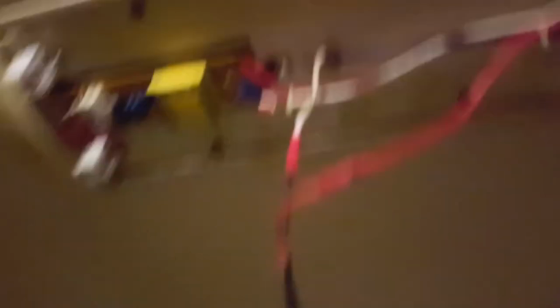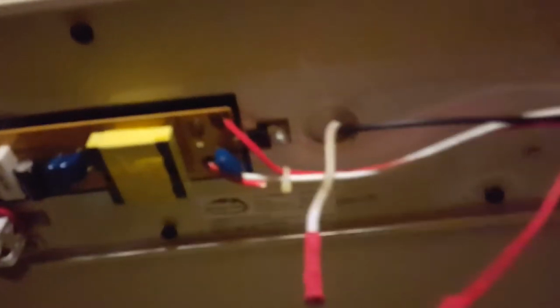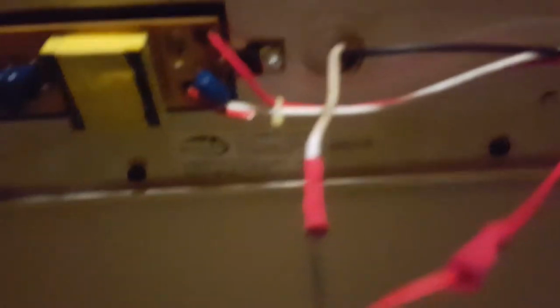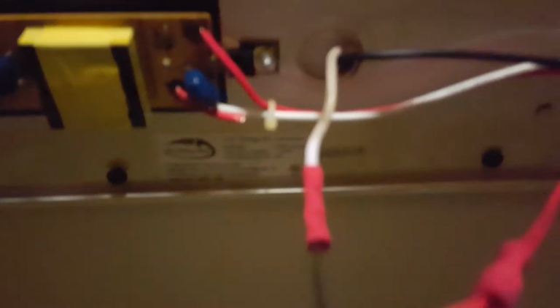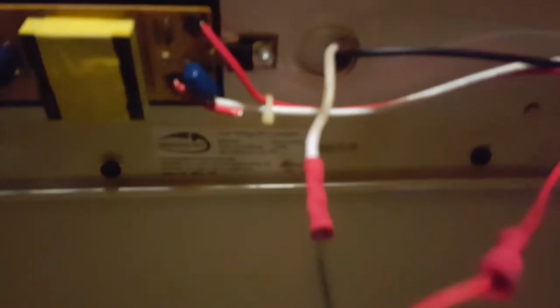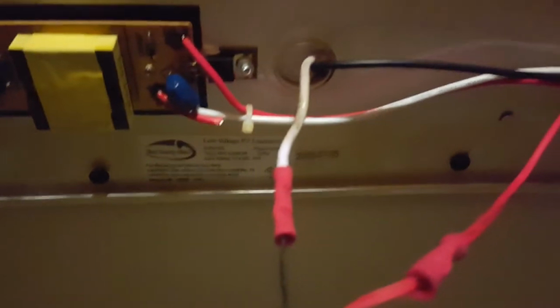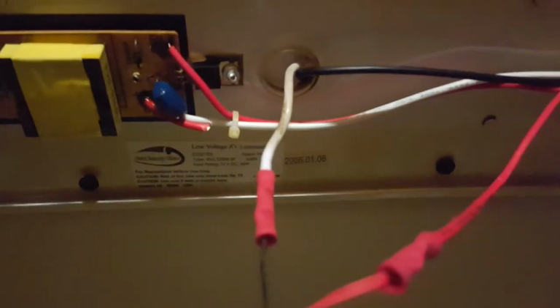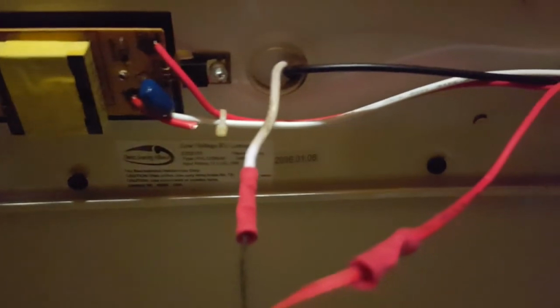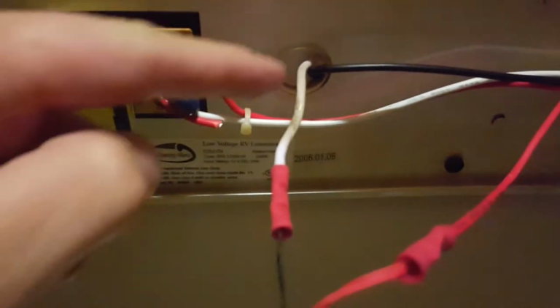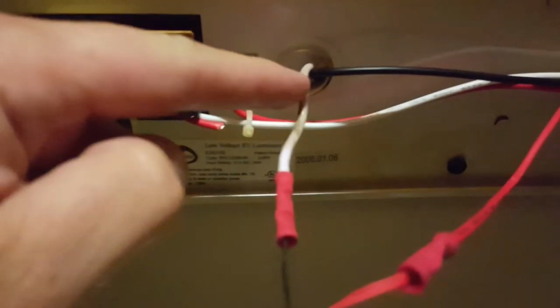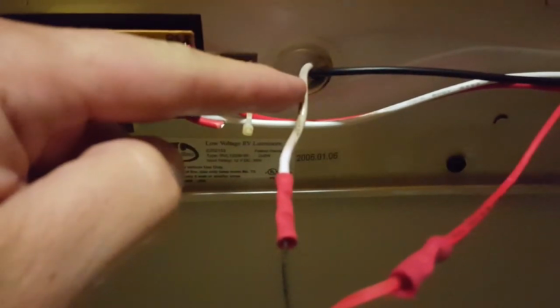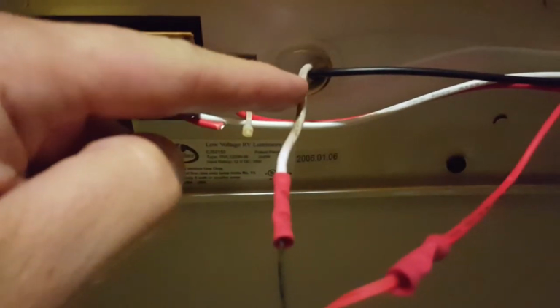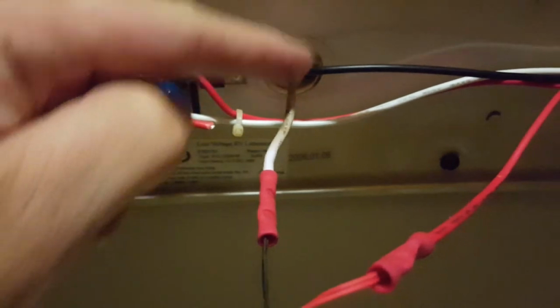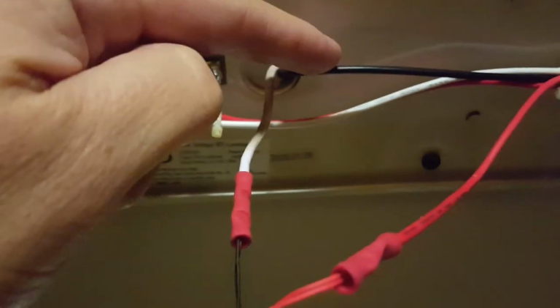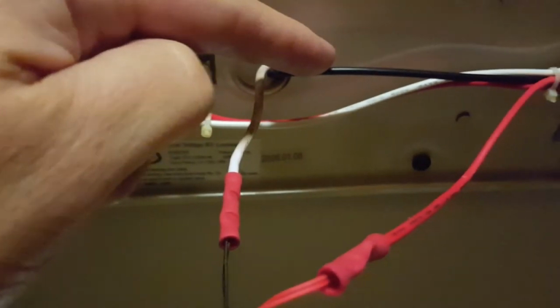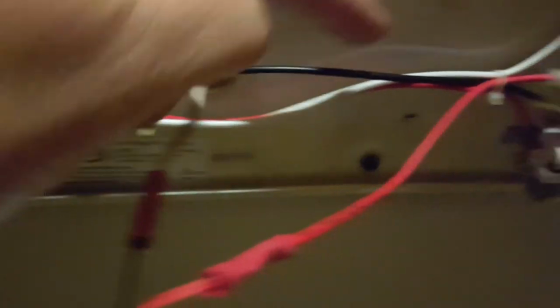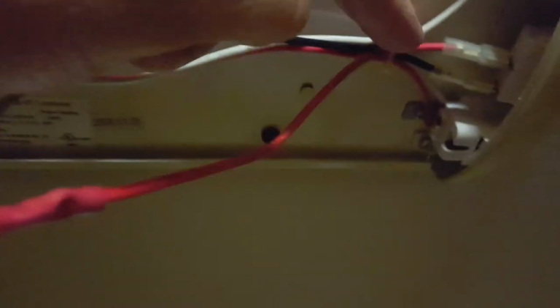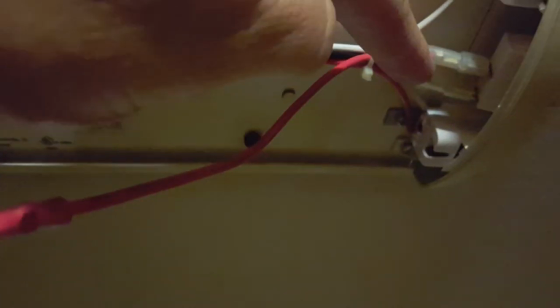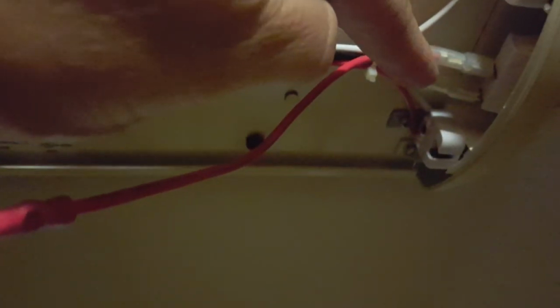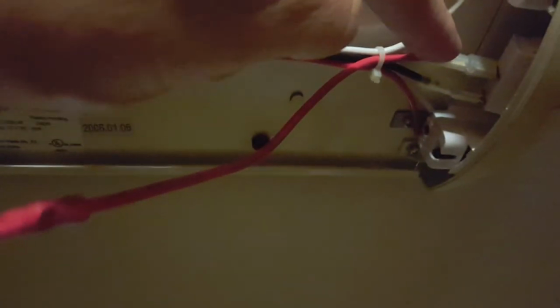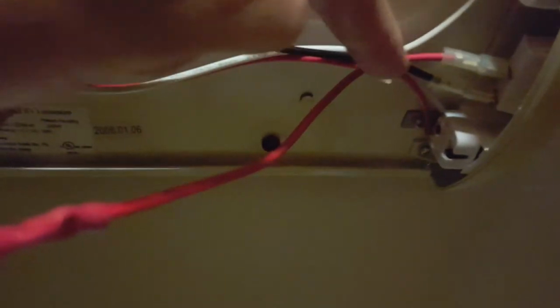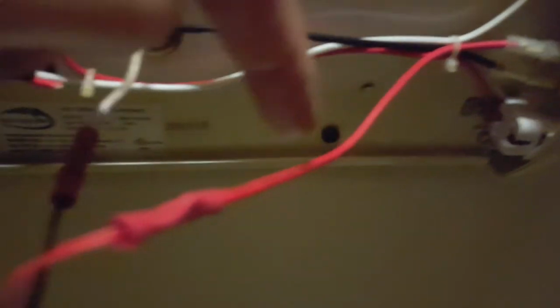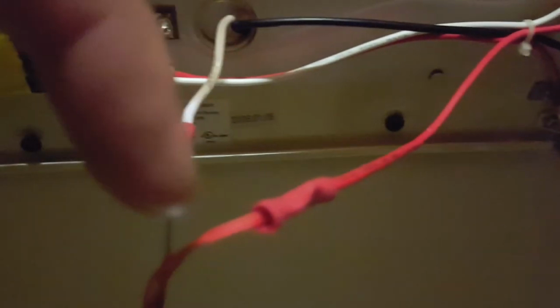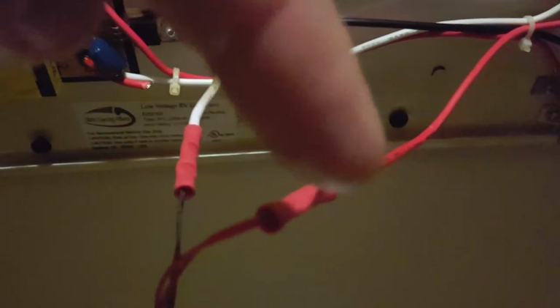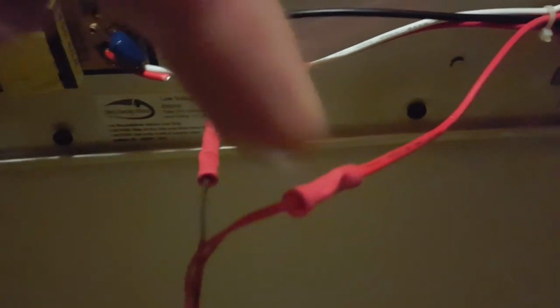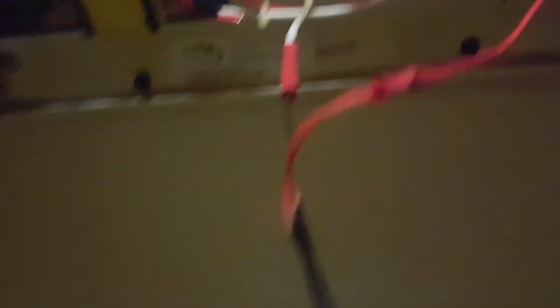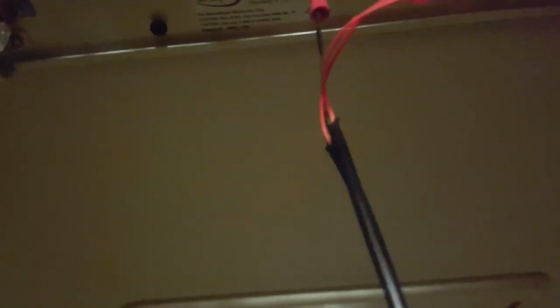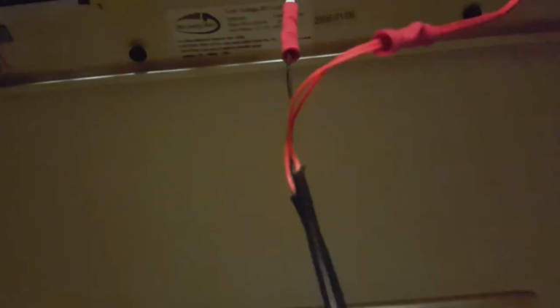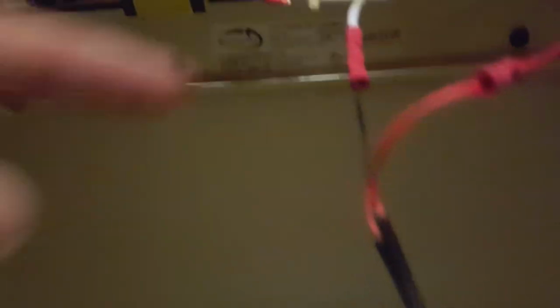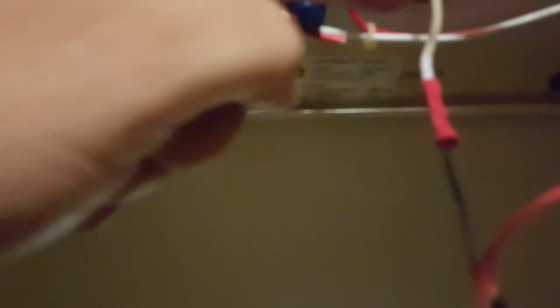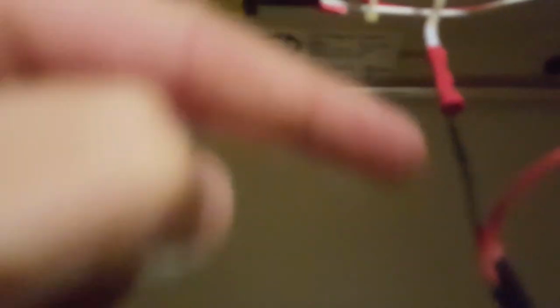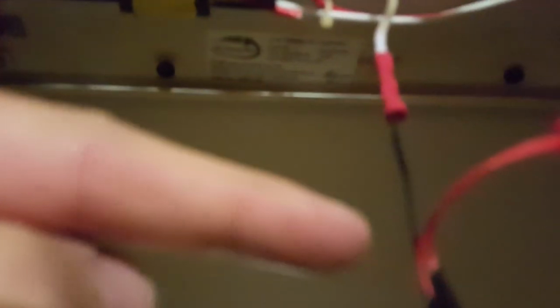One more time. The white was the ground coming in, black is the hot. Hot runs to the switch, red comes out of the switch — it is now hot. It's my positive. Ground is my negative.